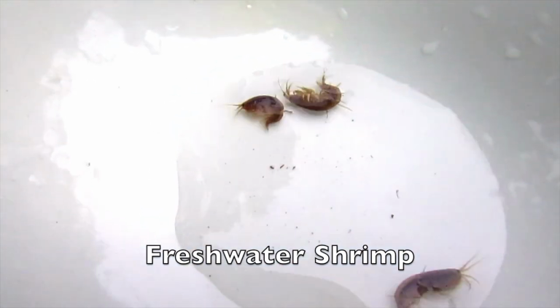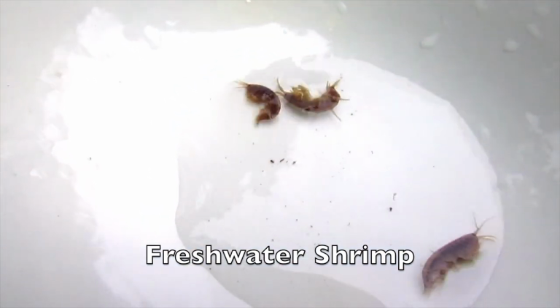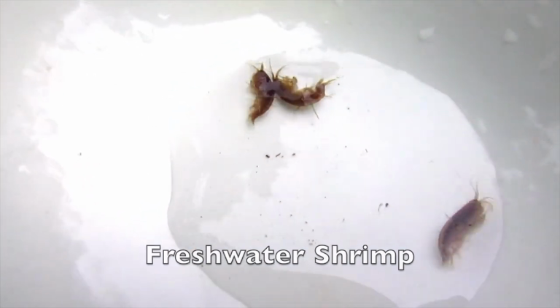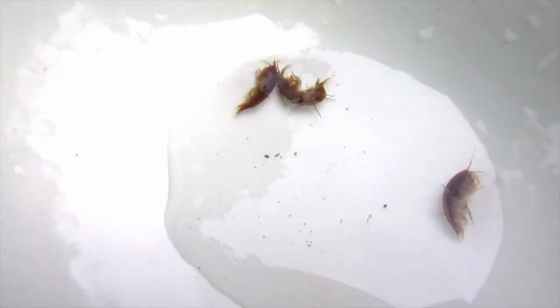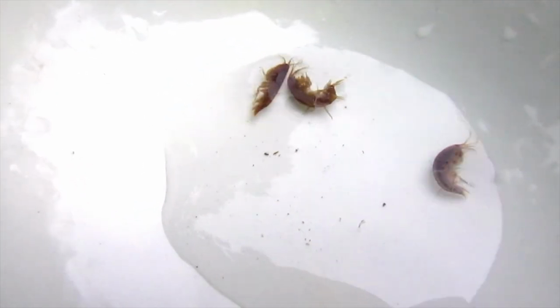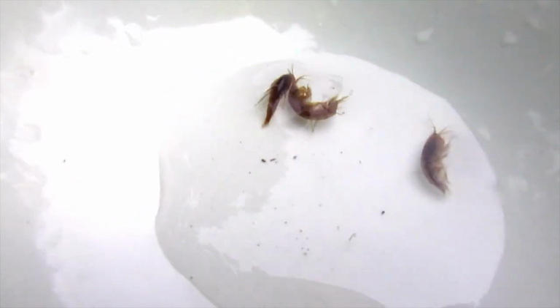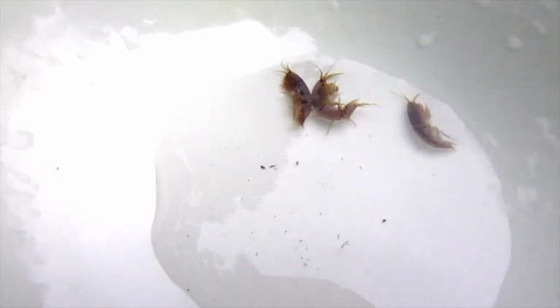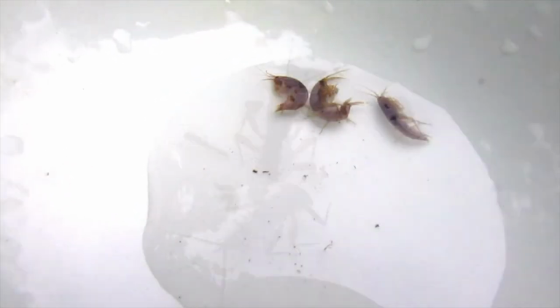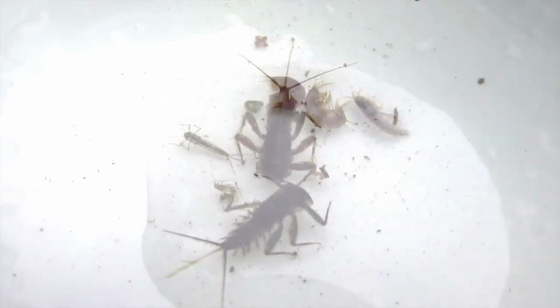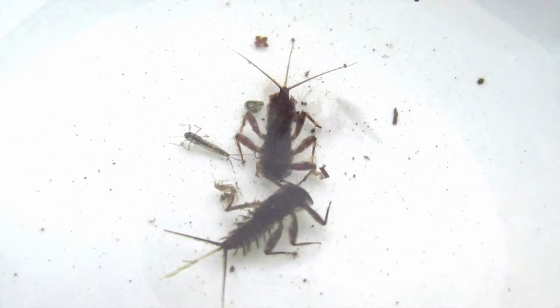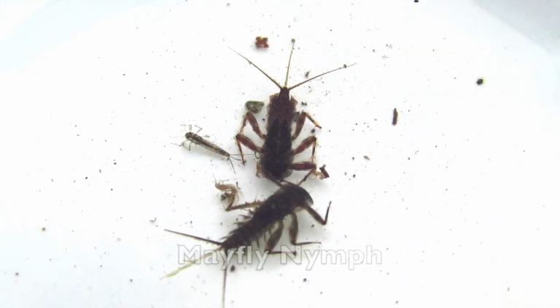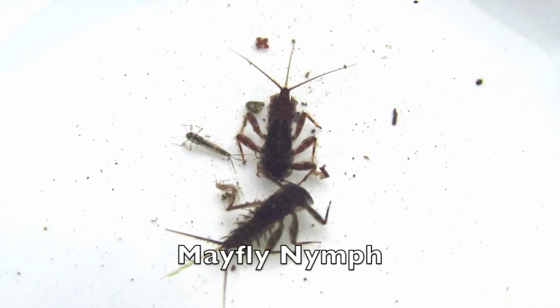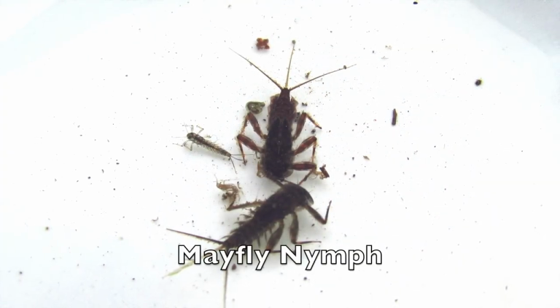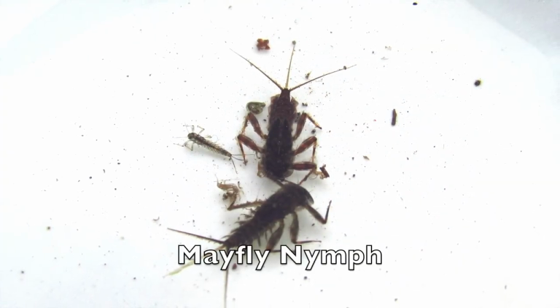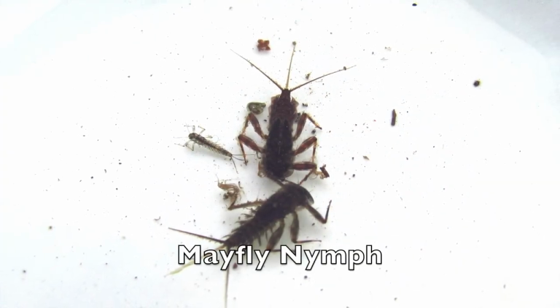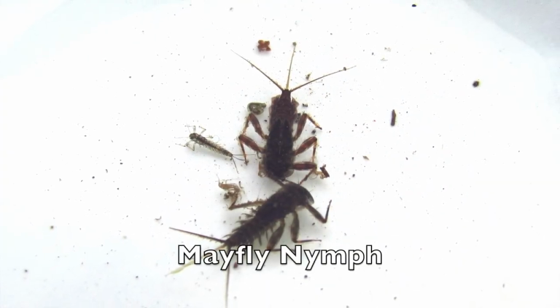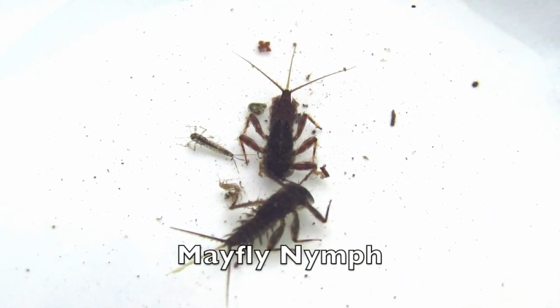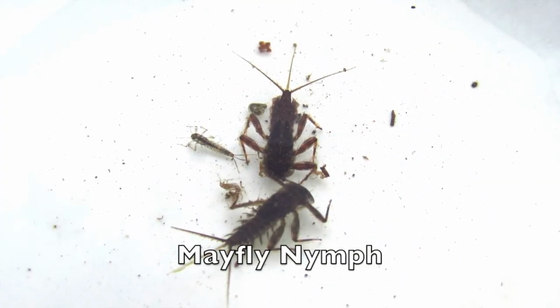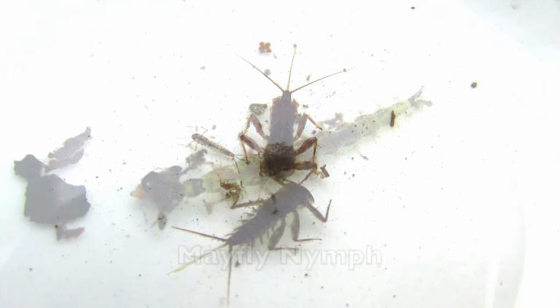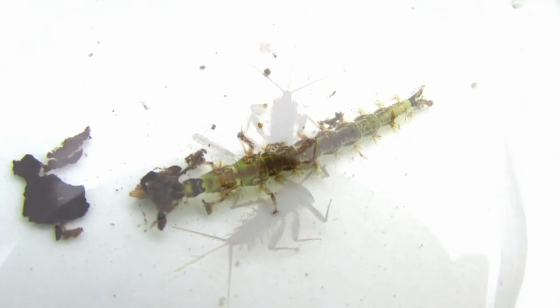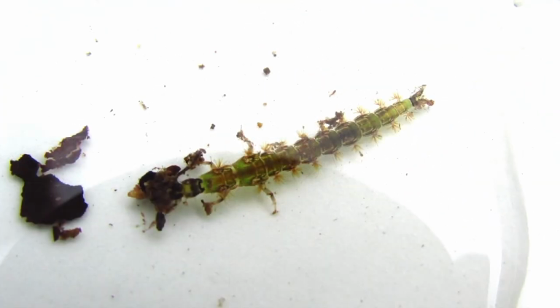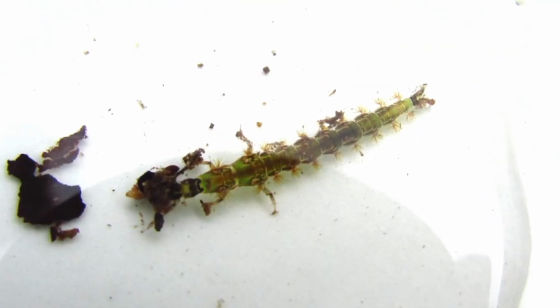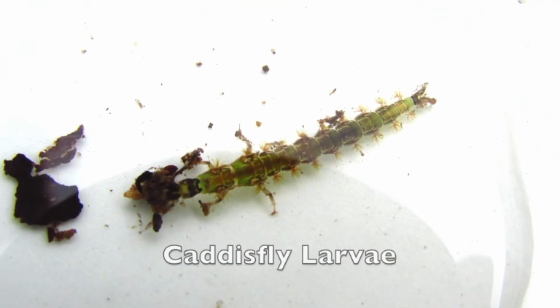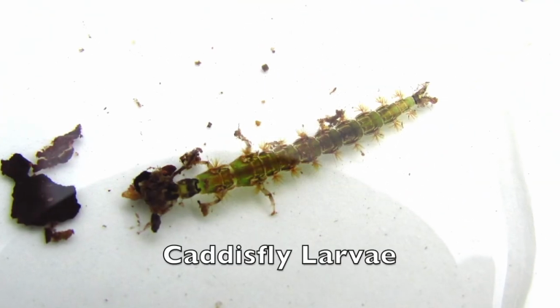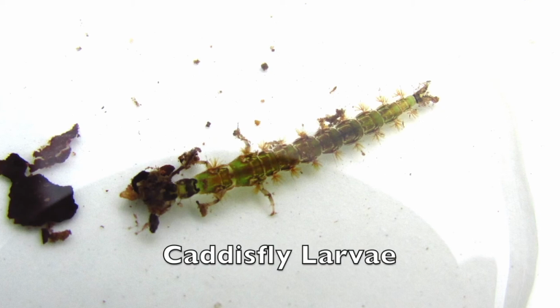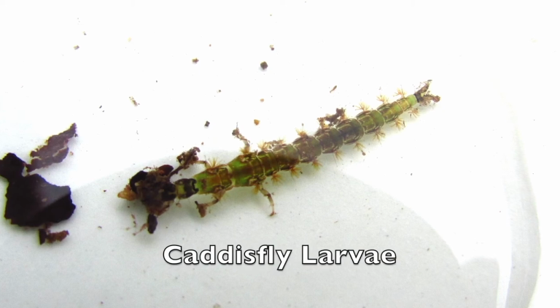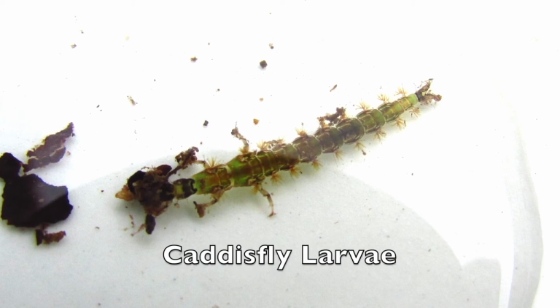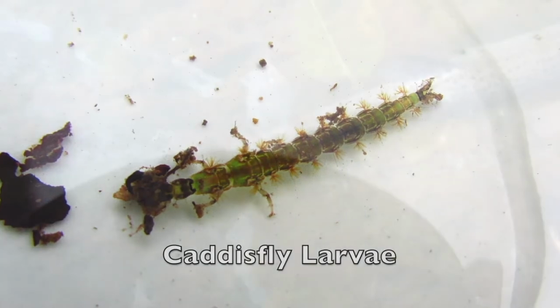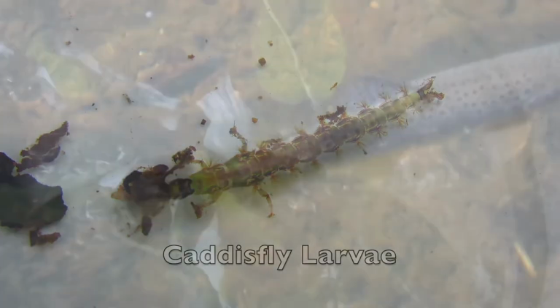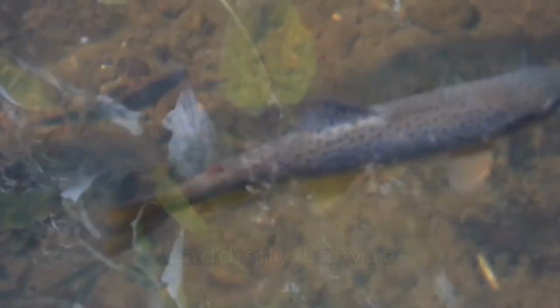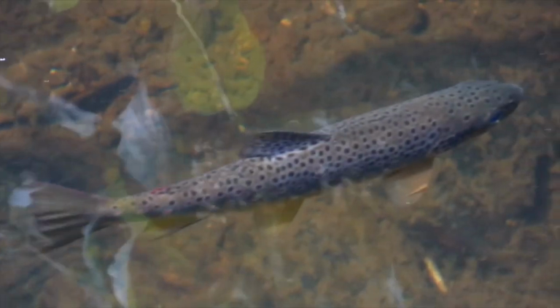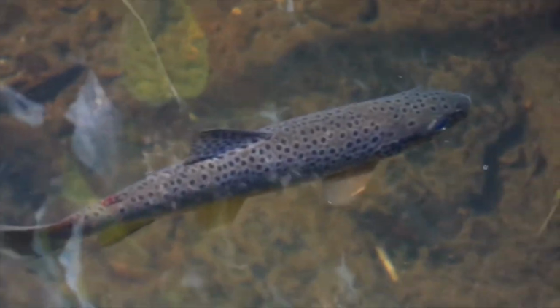Exploring the gravel on the riverbed reveals another world entirely. These tiny creatures are a source of food for the fish and birds who live in and along the river.